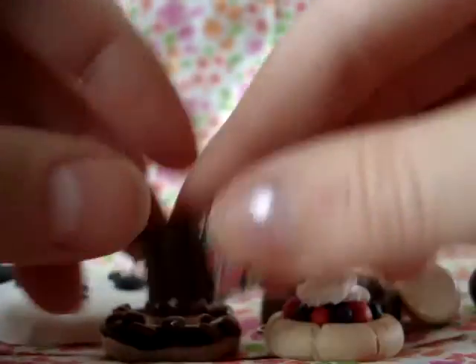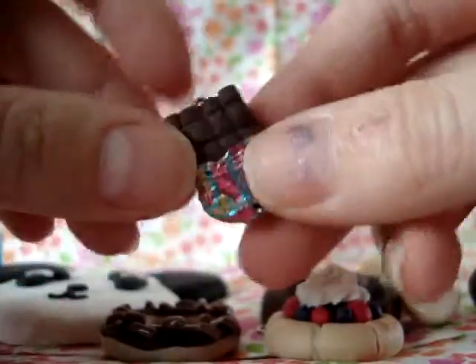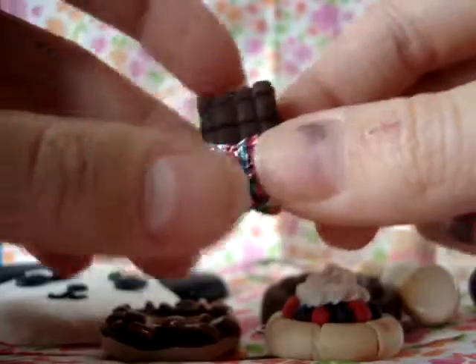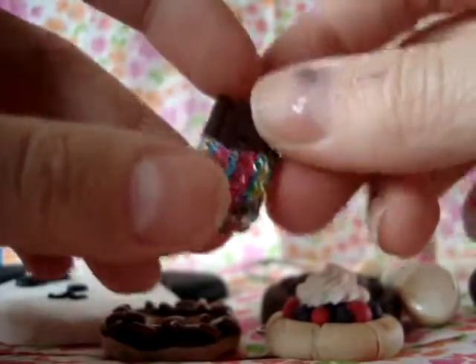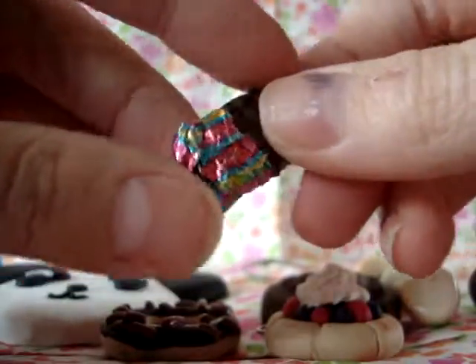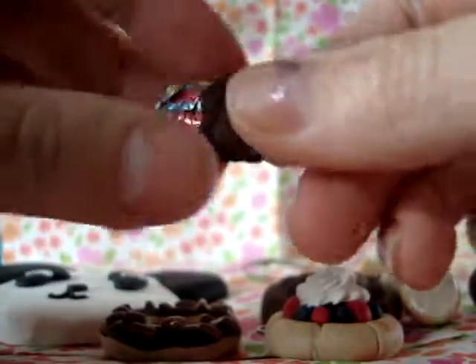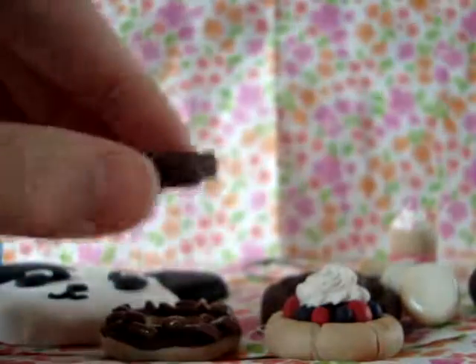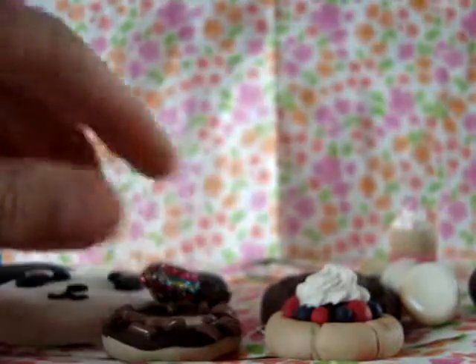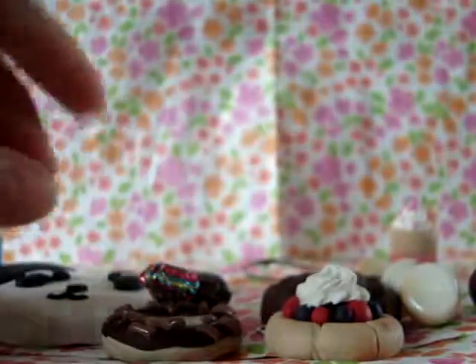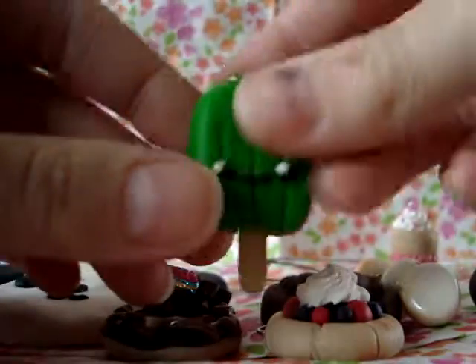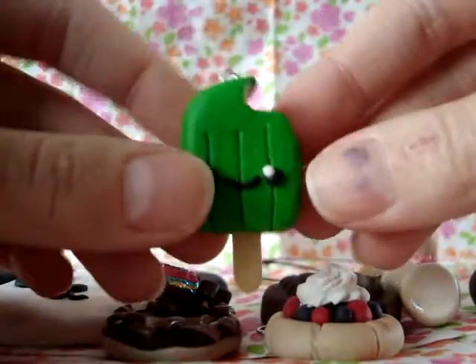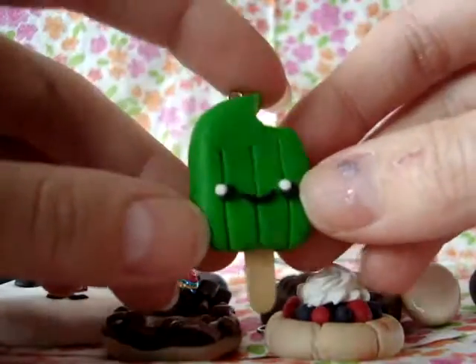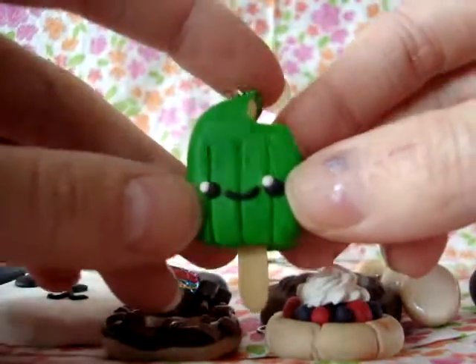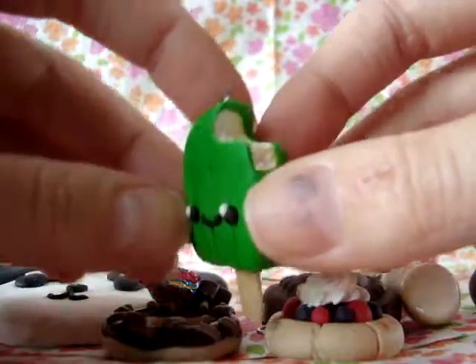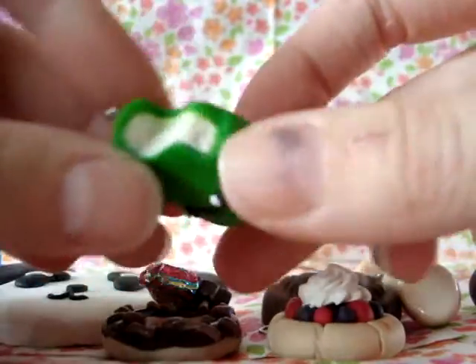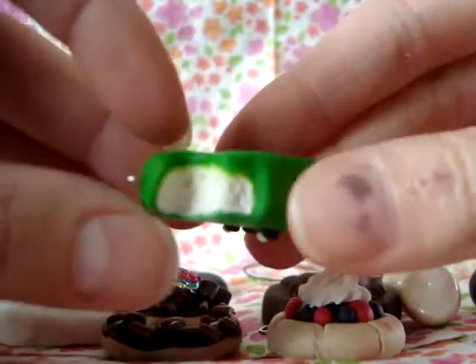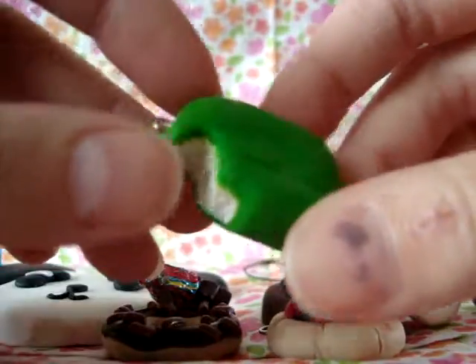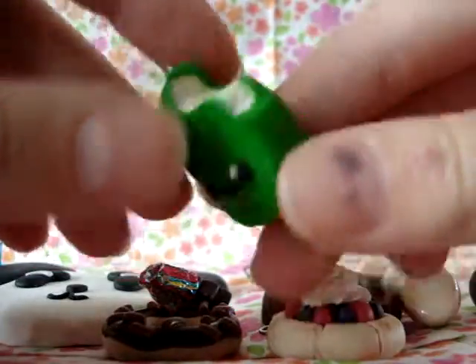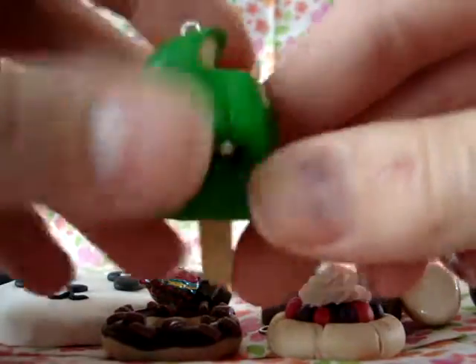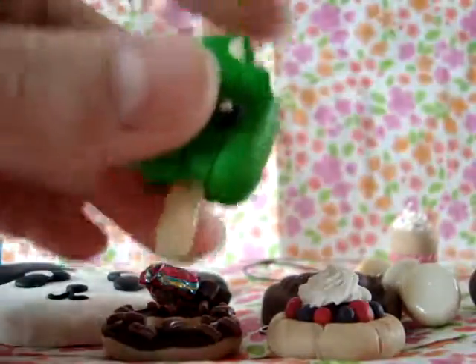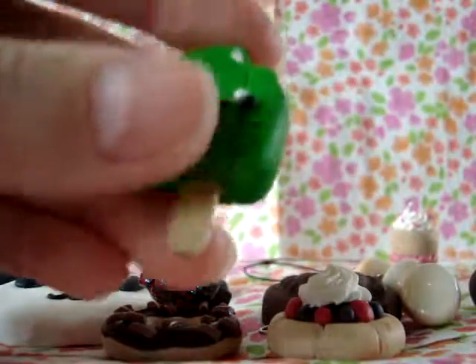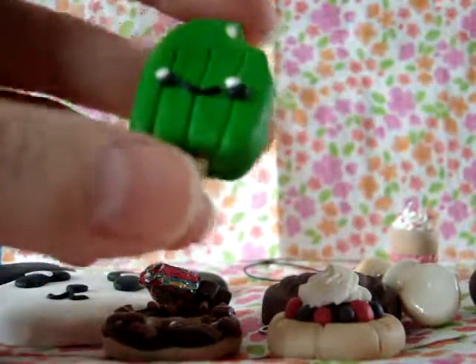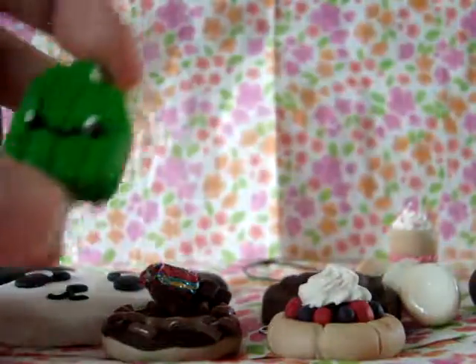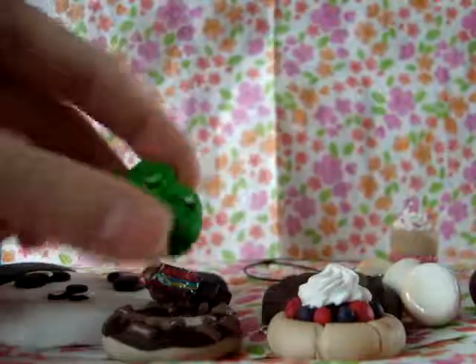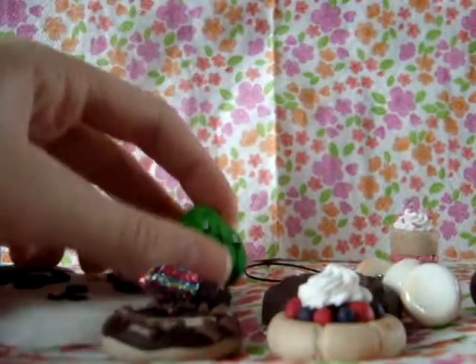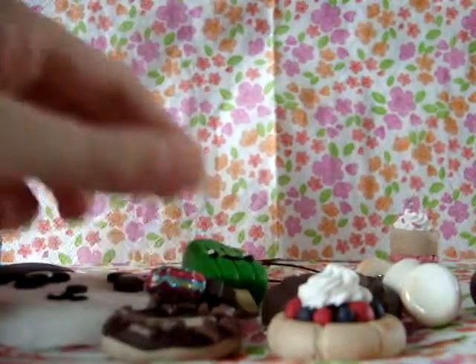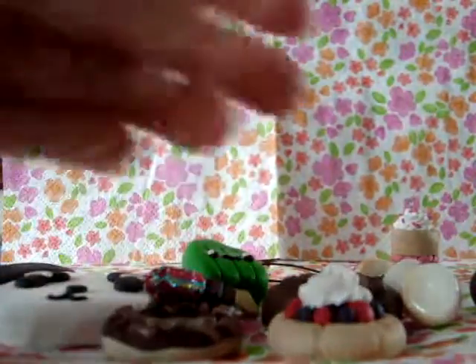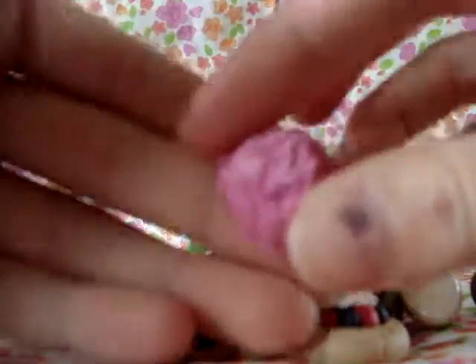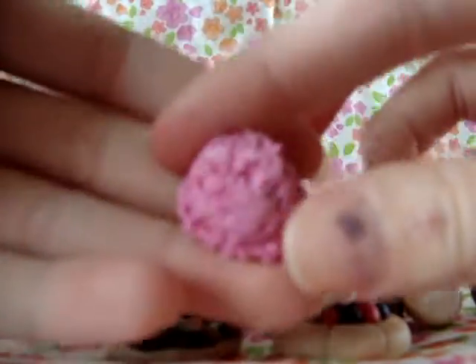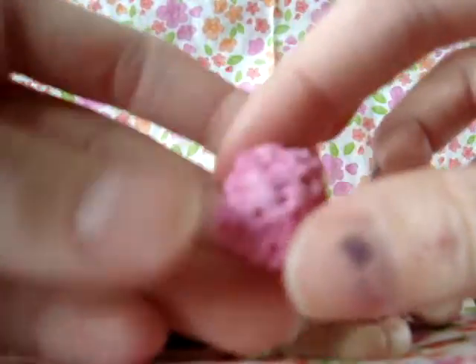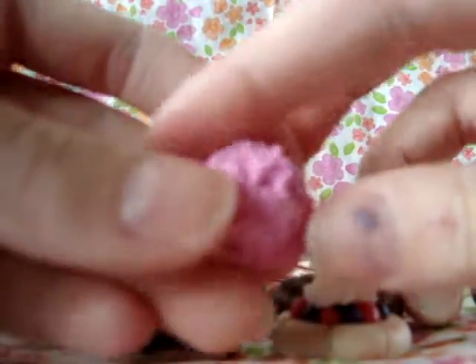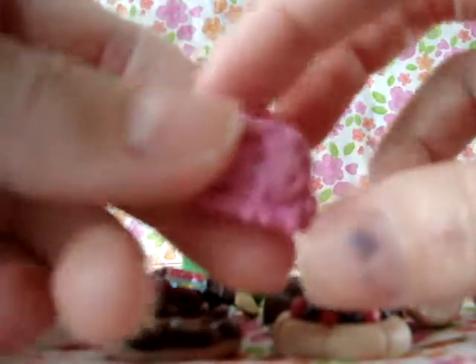This chocolate bar wrapped in Easter egg foil. This creamsicle that I made at my friend's house — it took so long because our clay was so hard. Then I have this ice cream scoop.